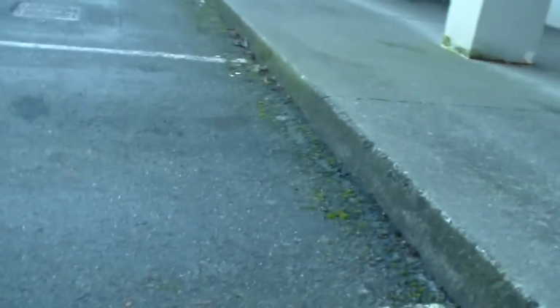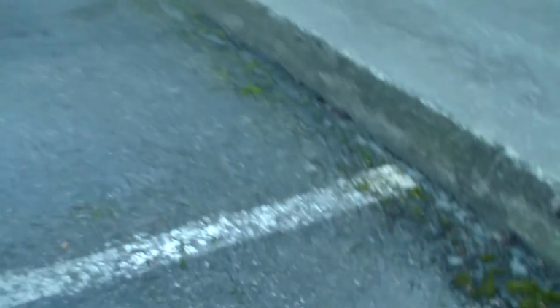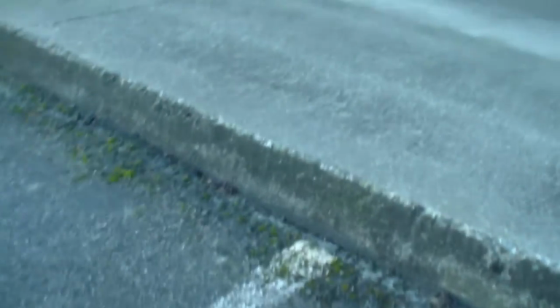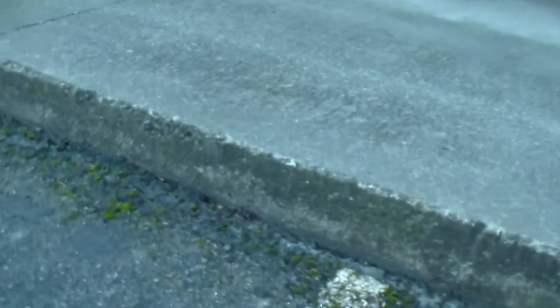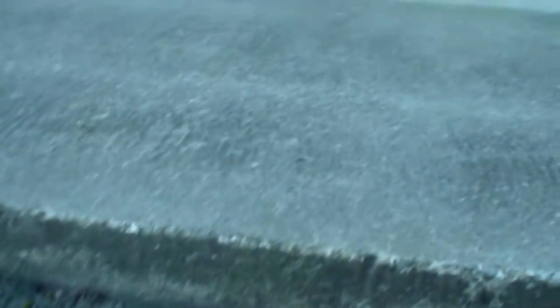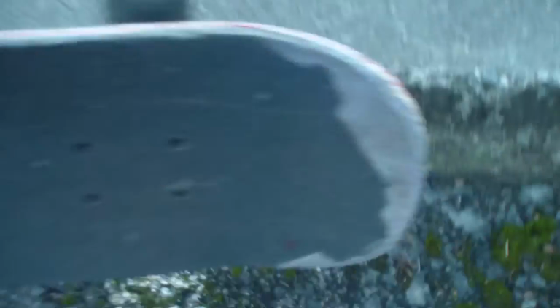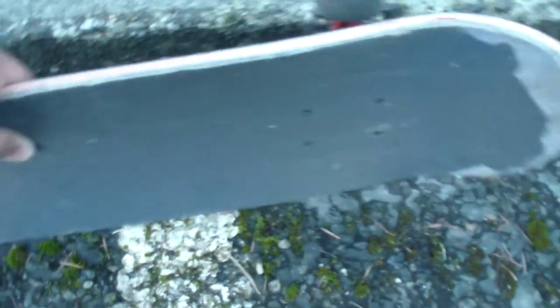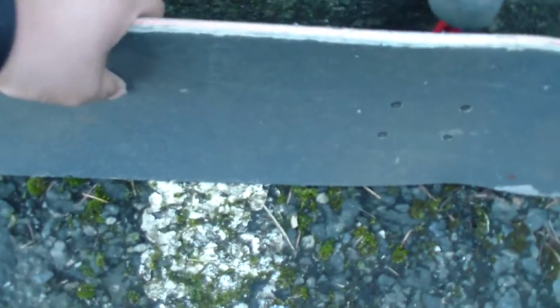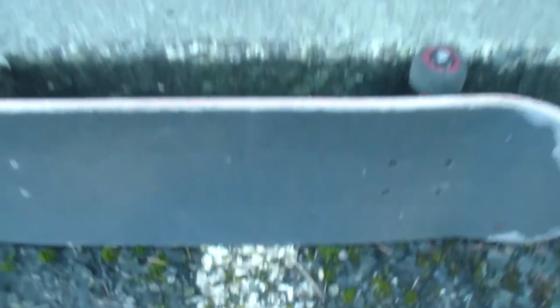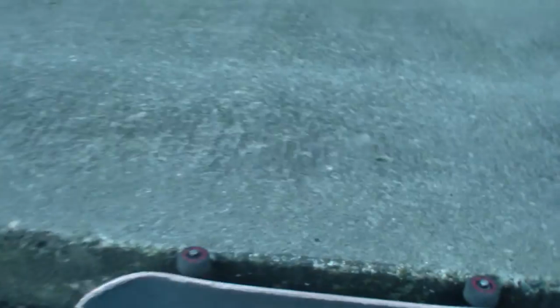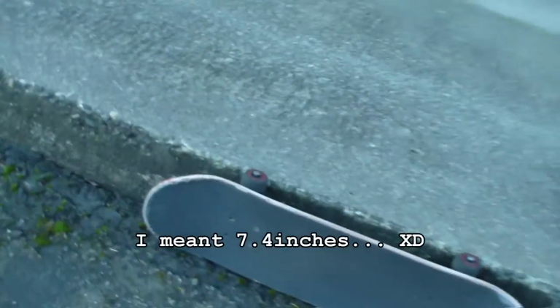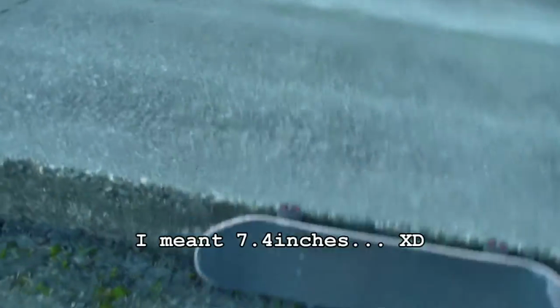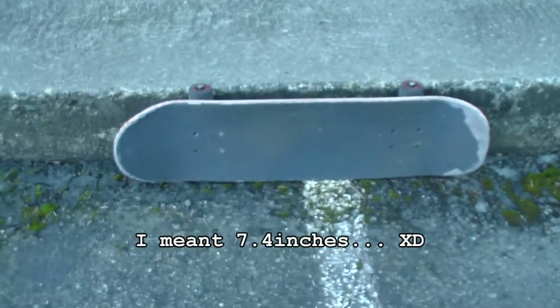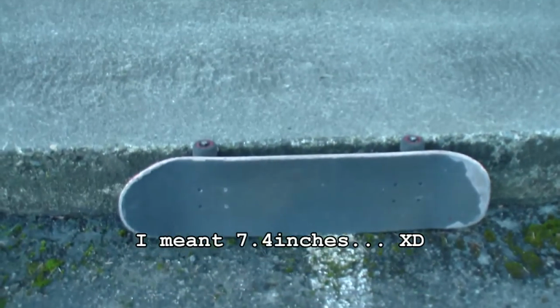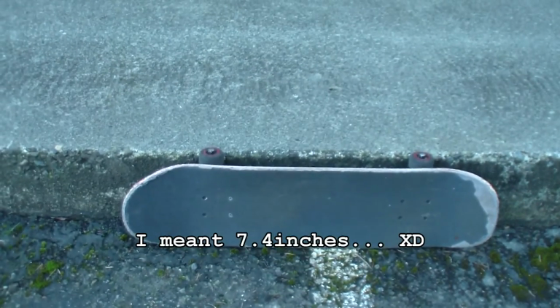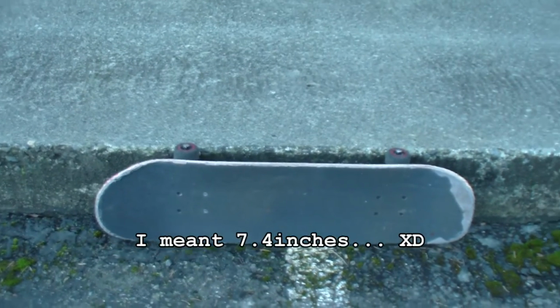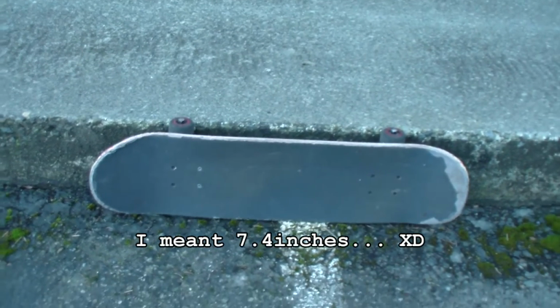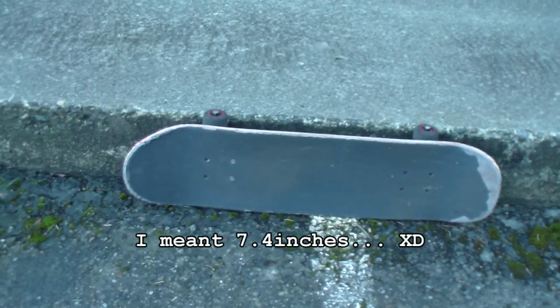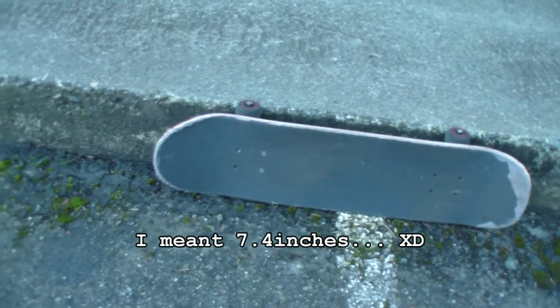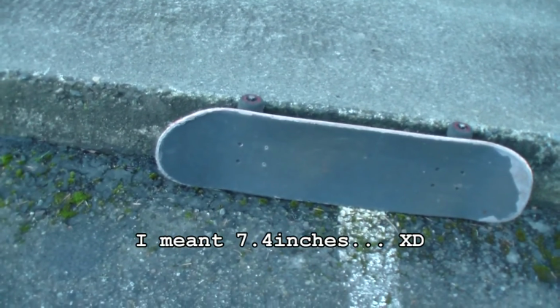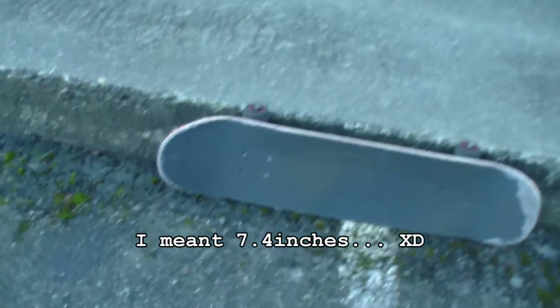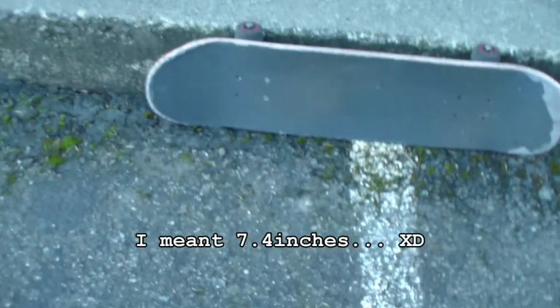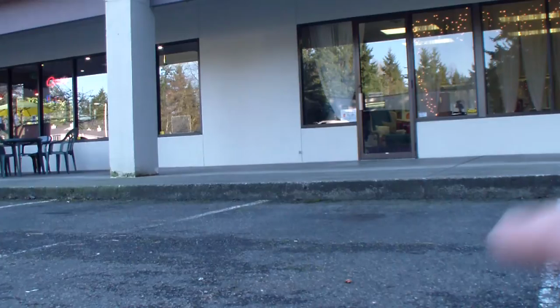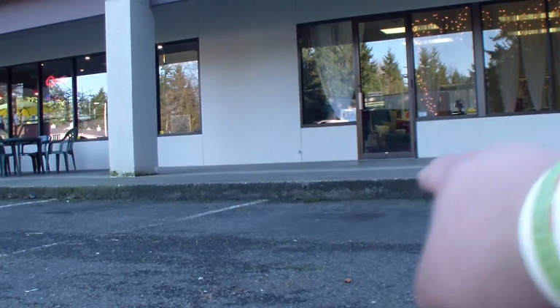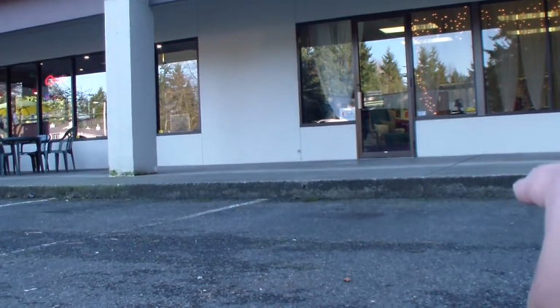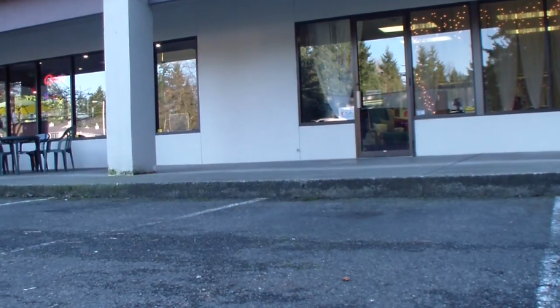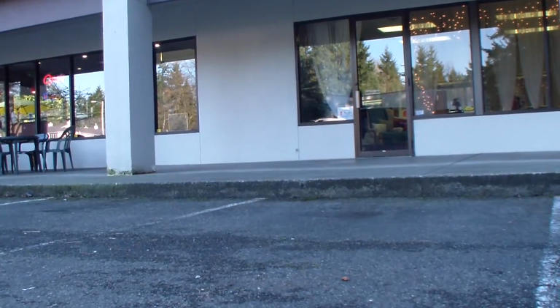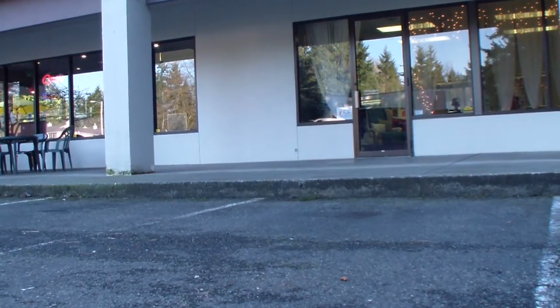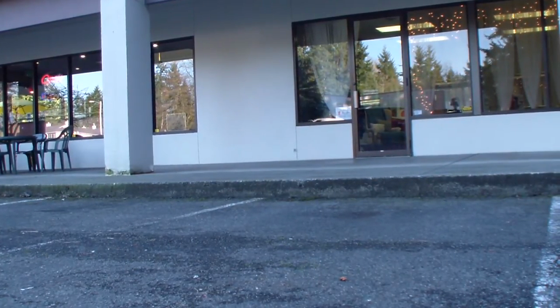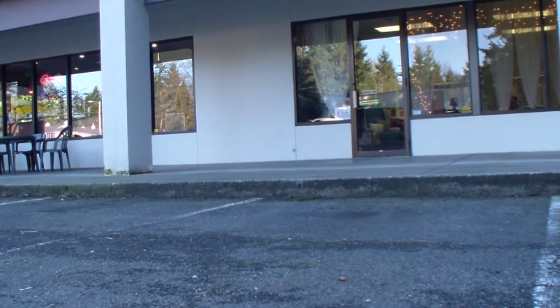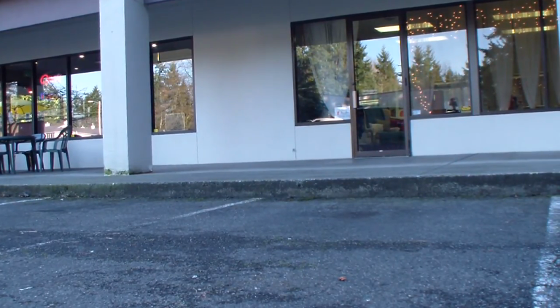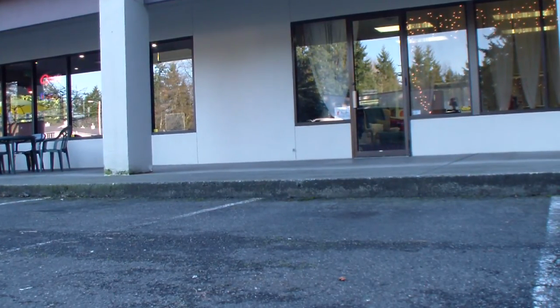There you go, it's a bit bigger. And put my board here — so it looks like this curb is about 6 inches. So I'm going to try and learn how to ollie up with that. That is the curb I'm going to try and ollie over. I don't think I'm going to get it on the first try.